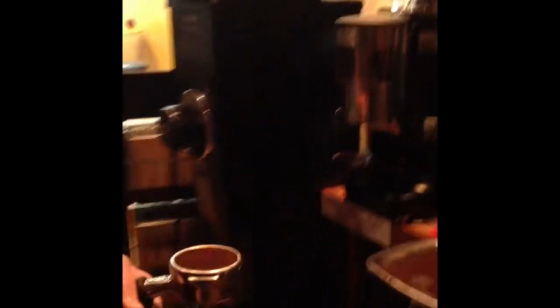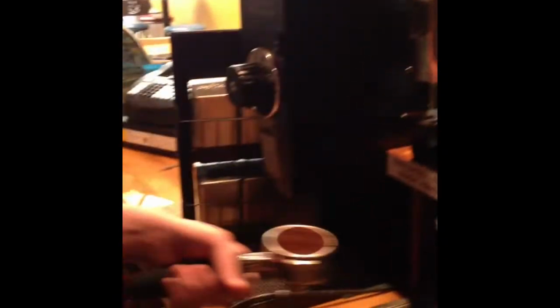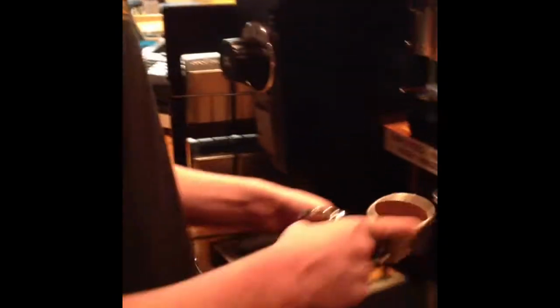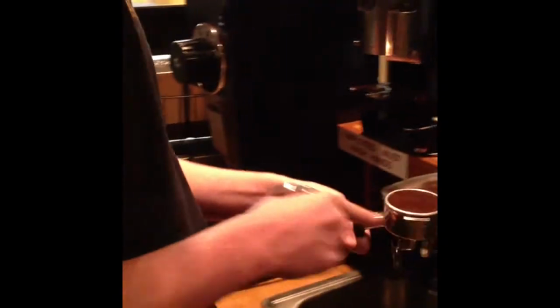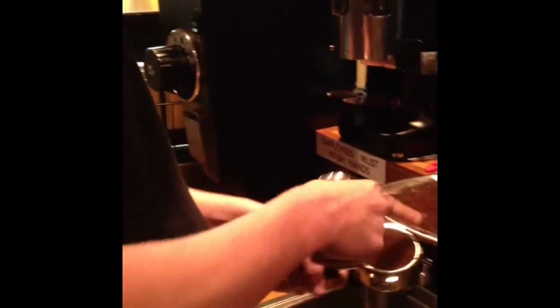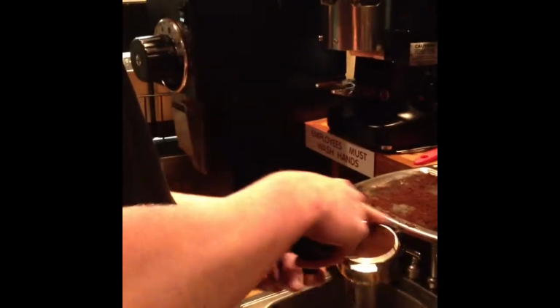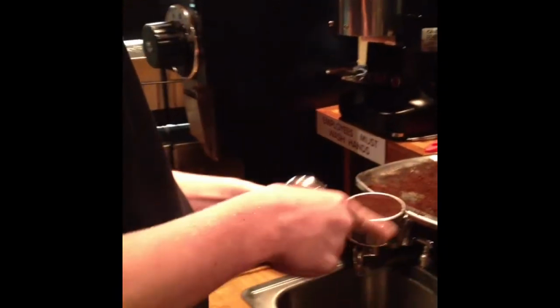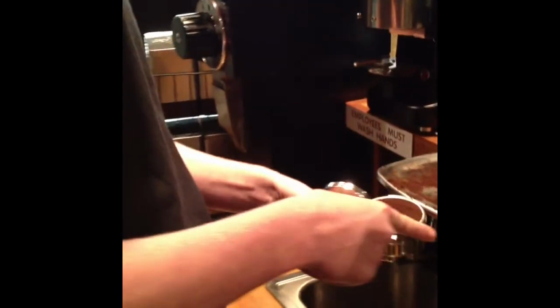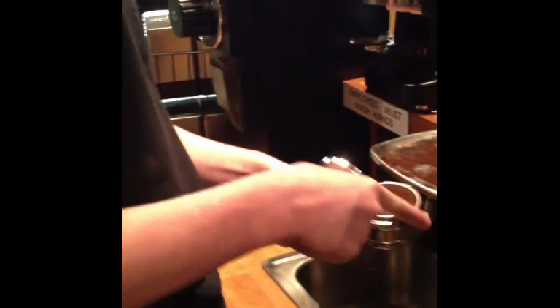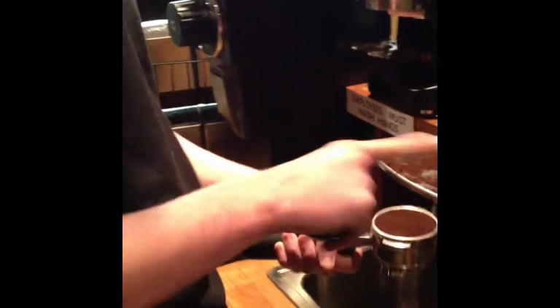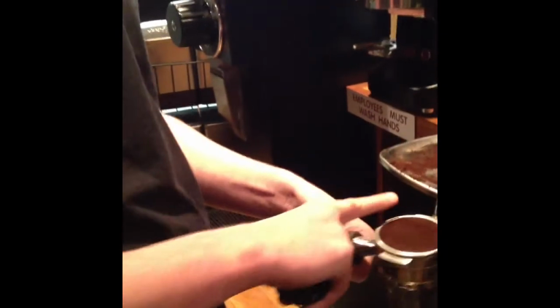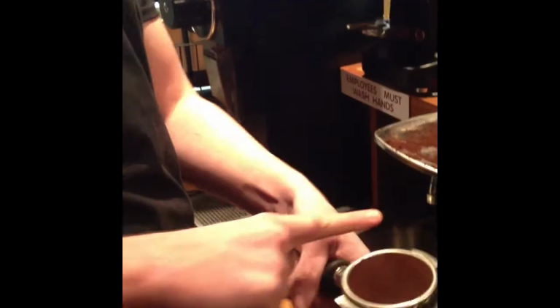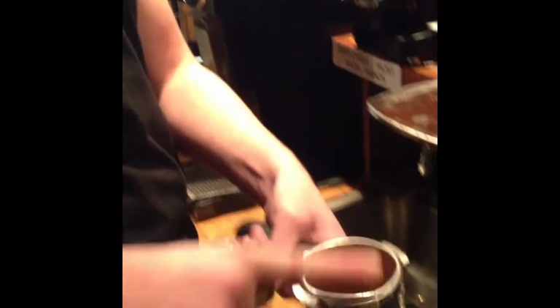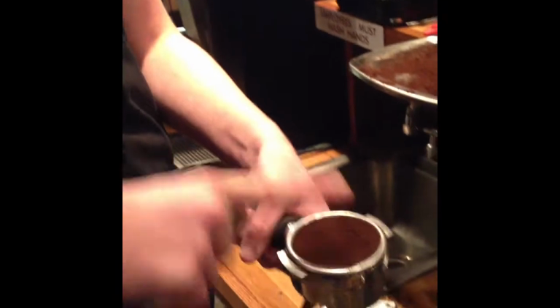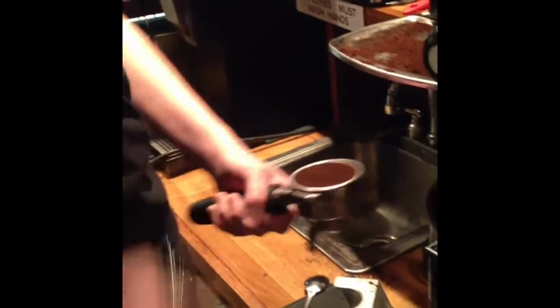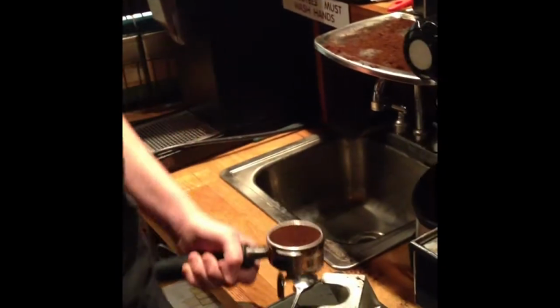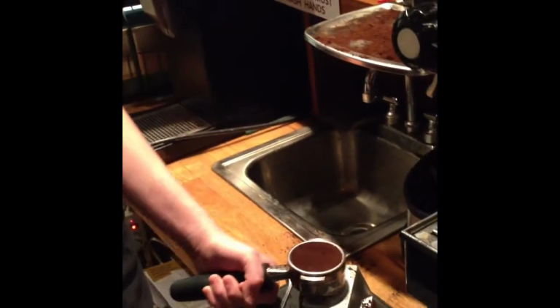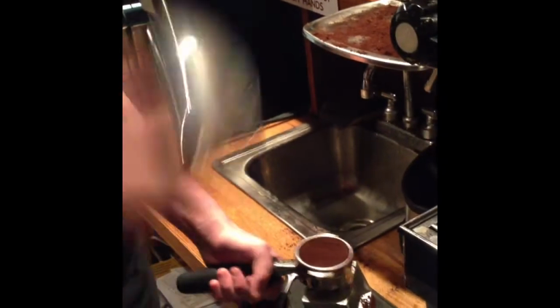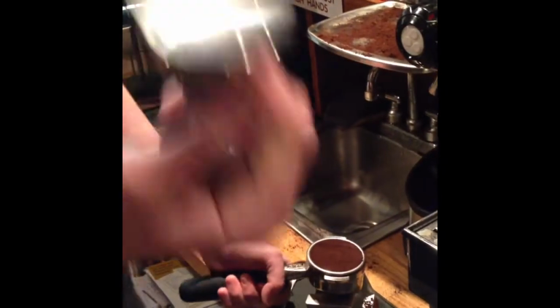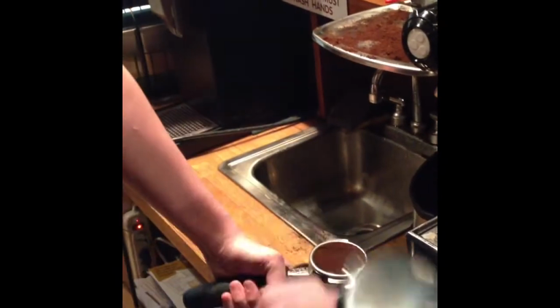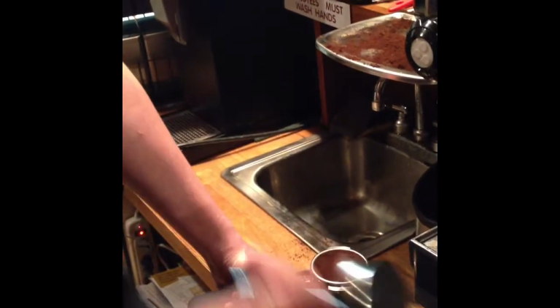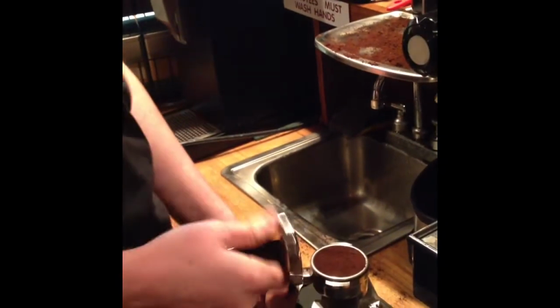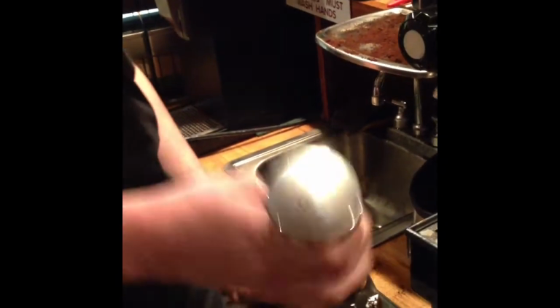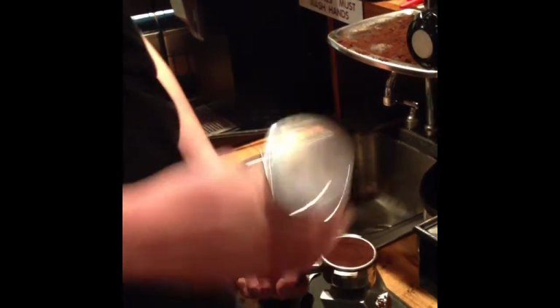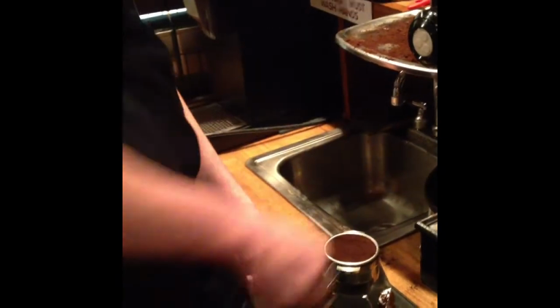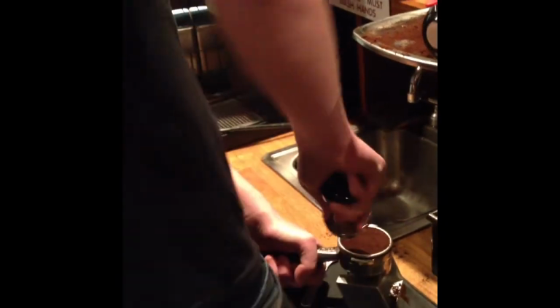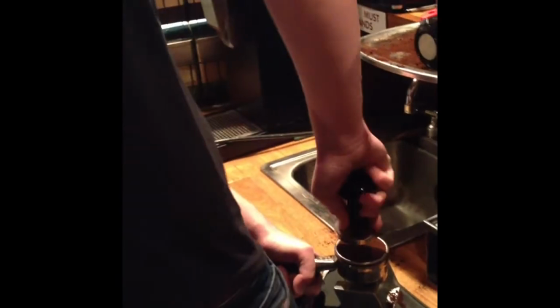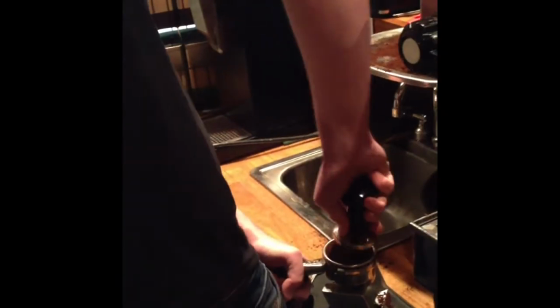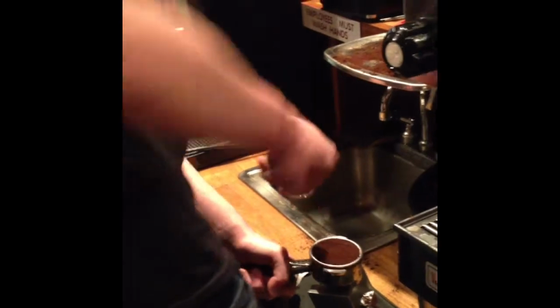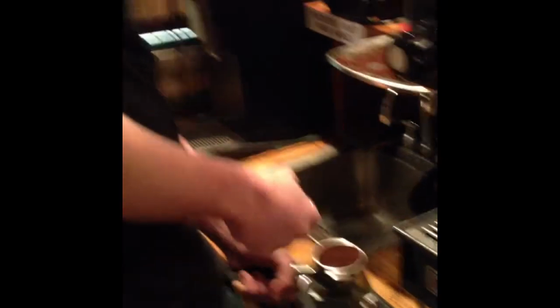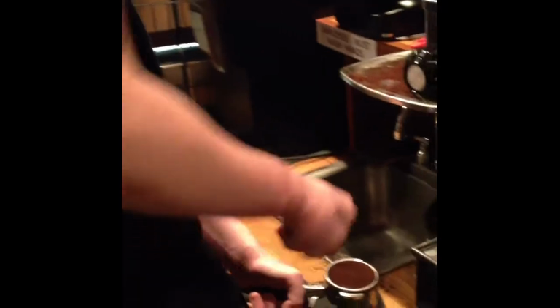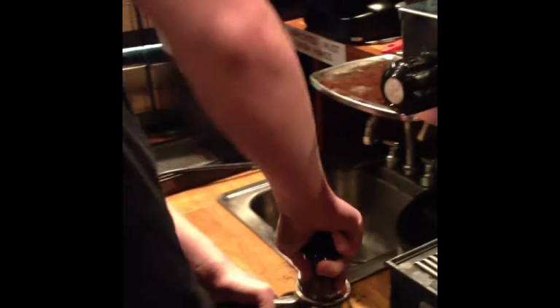After you clean off the edges, make it as even as possible. You want to start the tamping process — take a tamper and press down; evenness is key here.